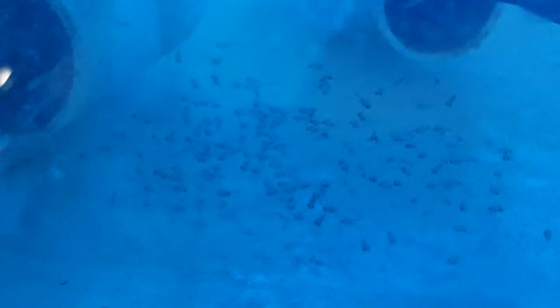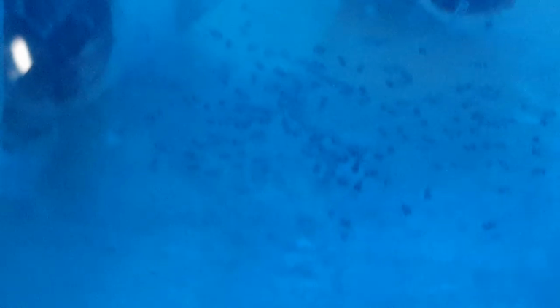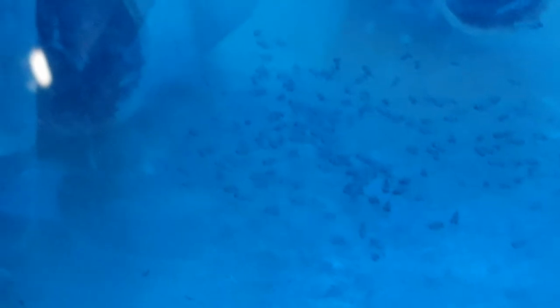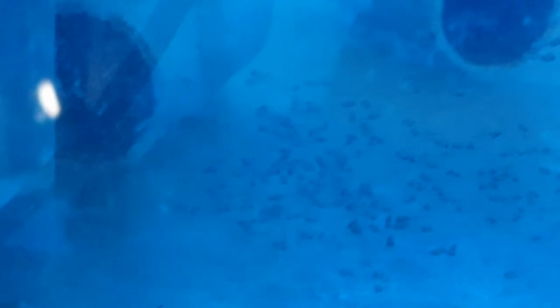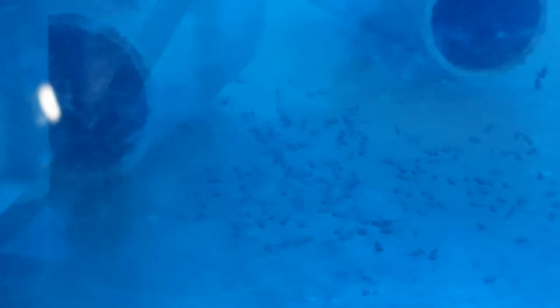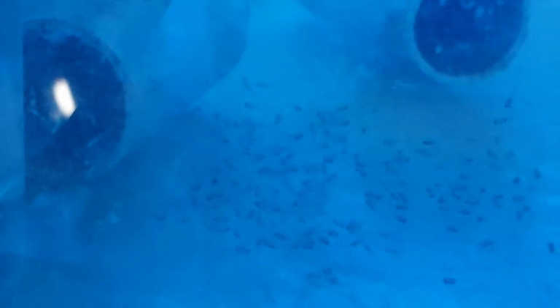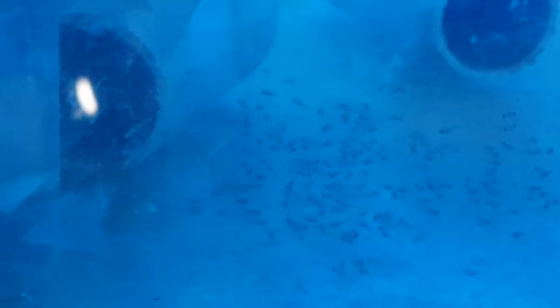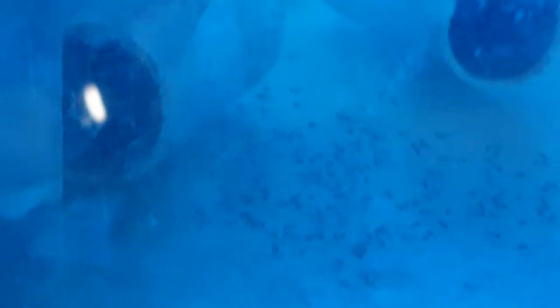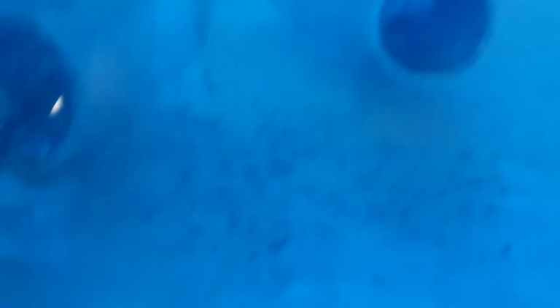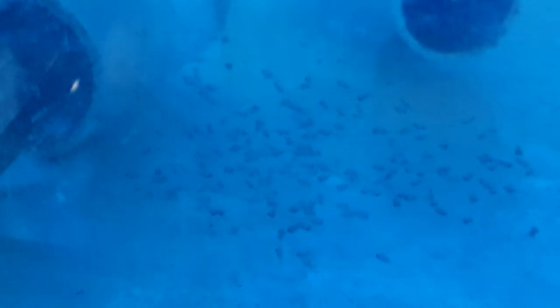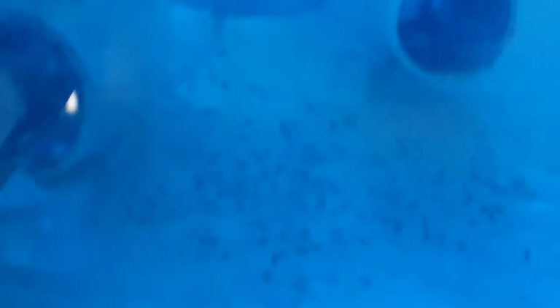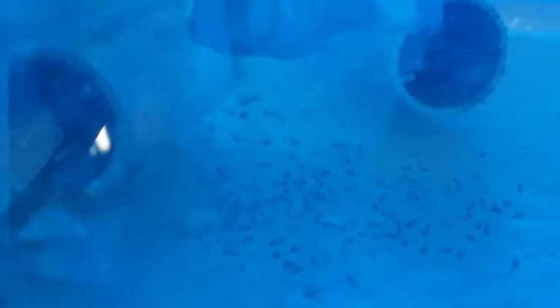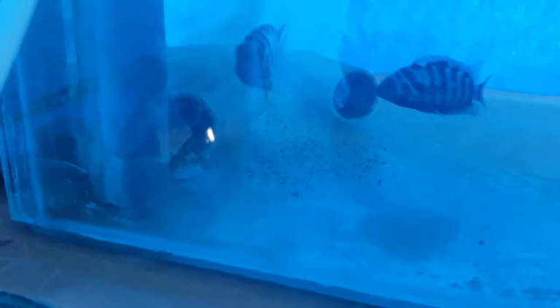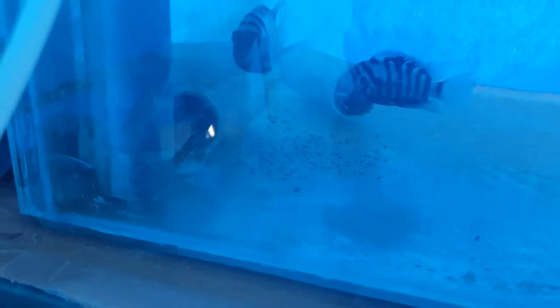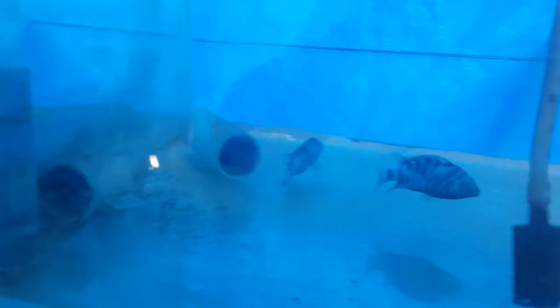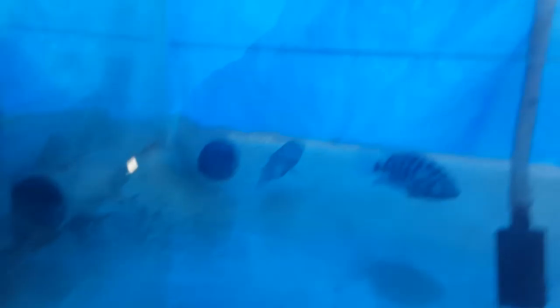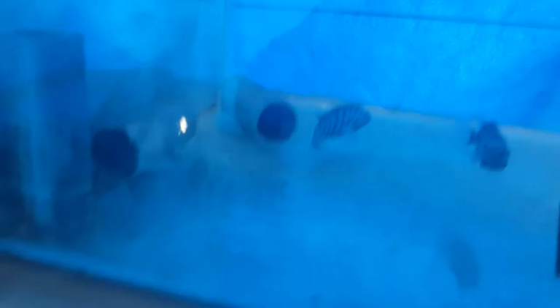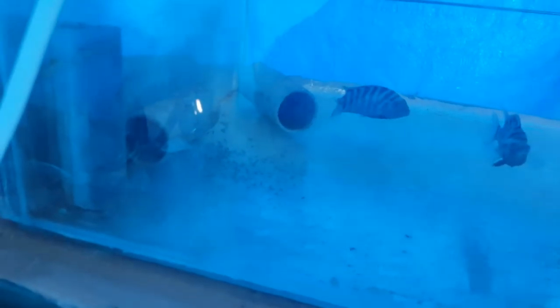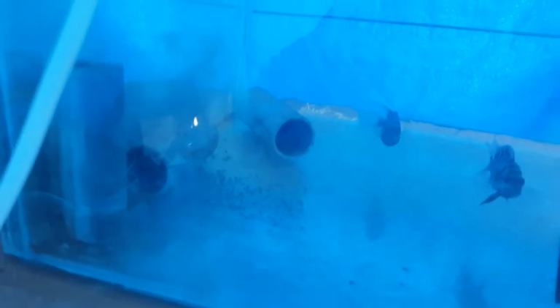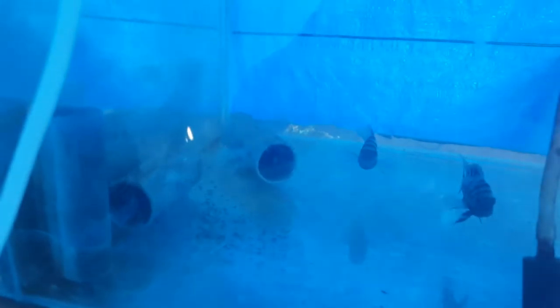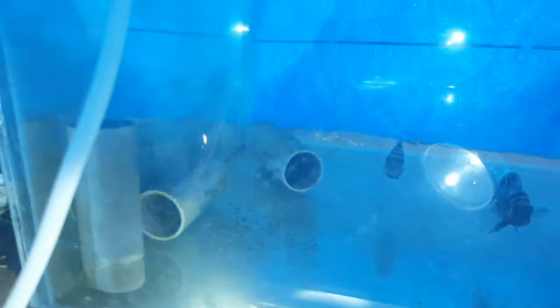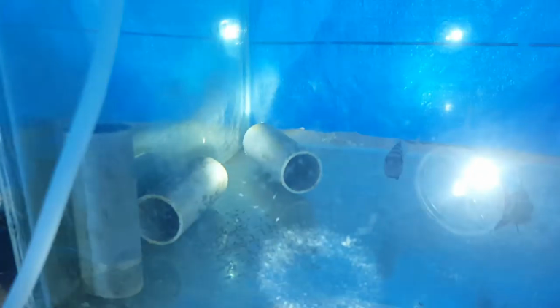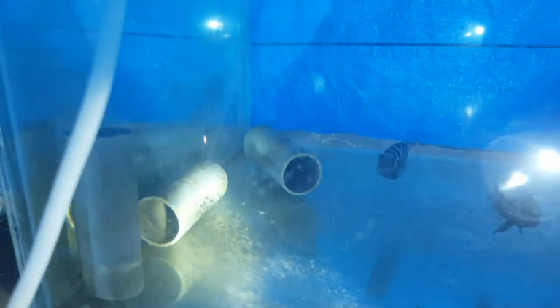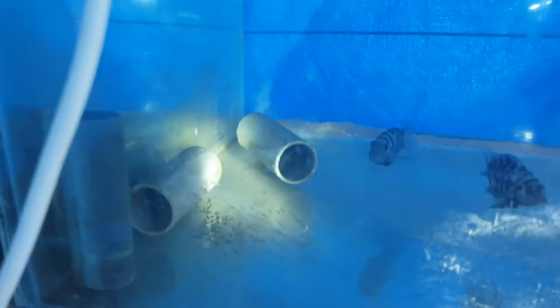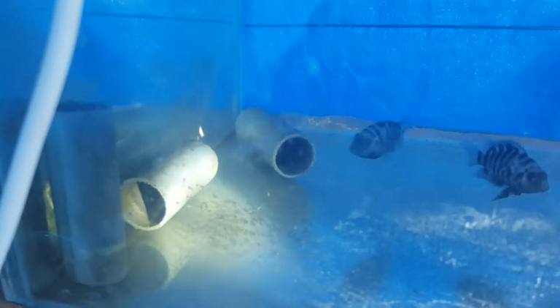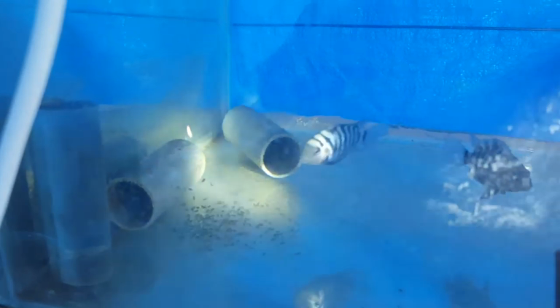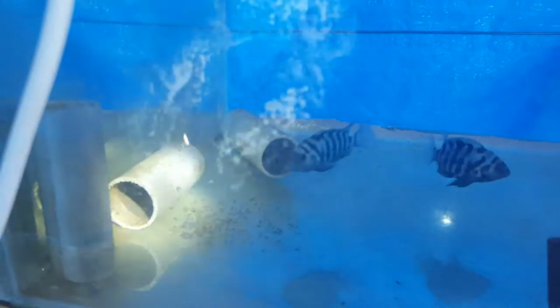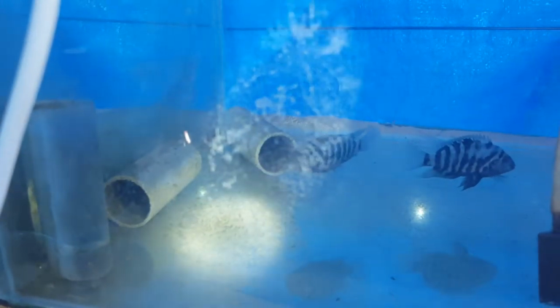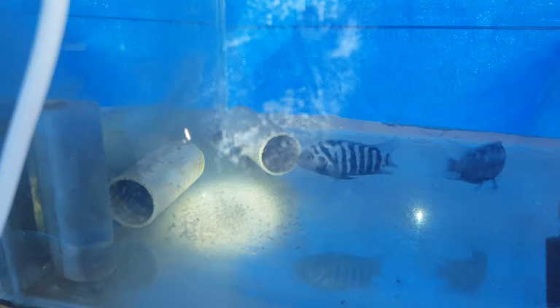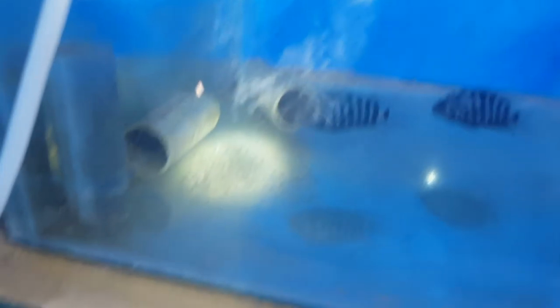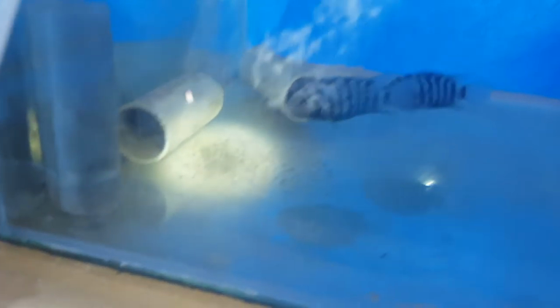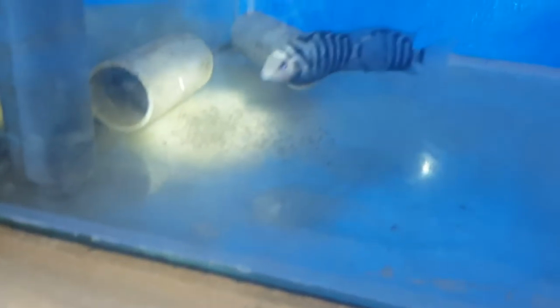Let me get a torch so you can have a clearer view — bear with me. Alright guys, I'm back with a torch to show you the fry.